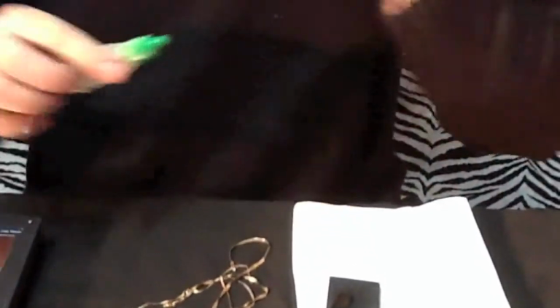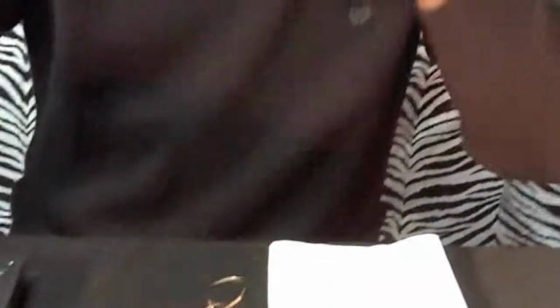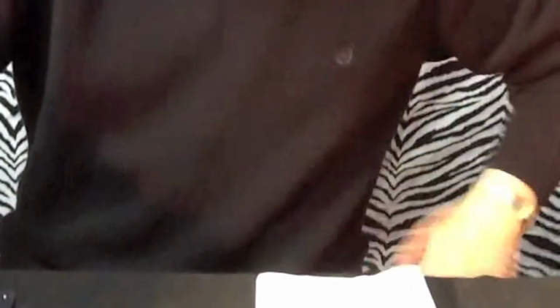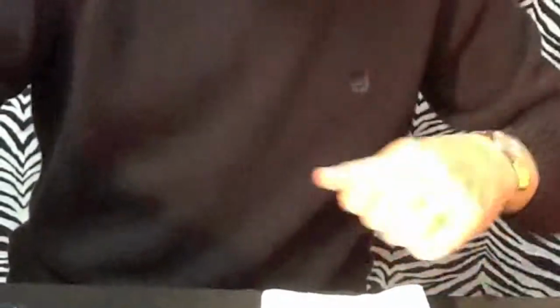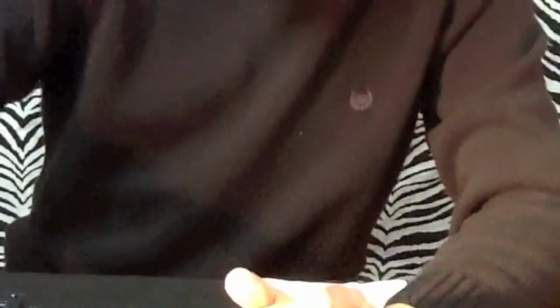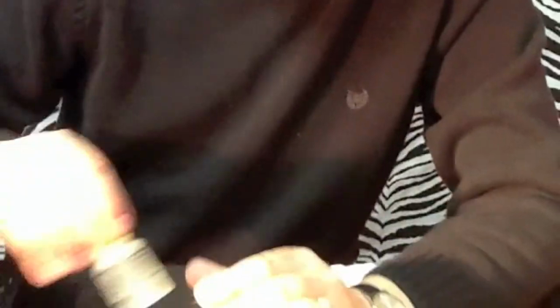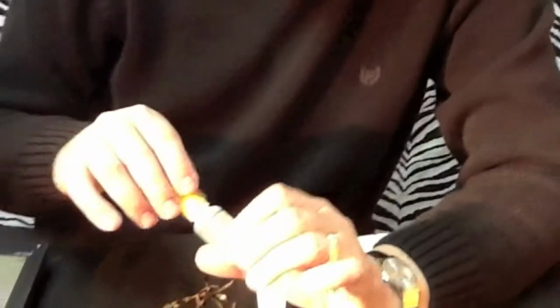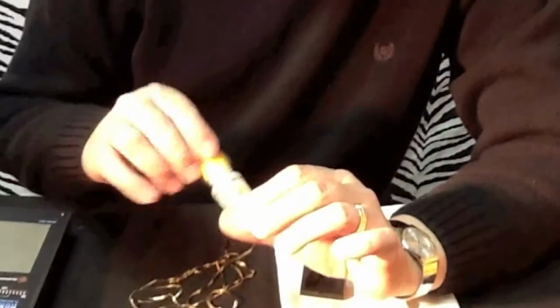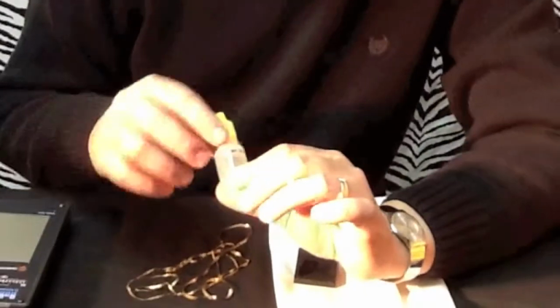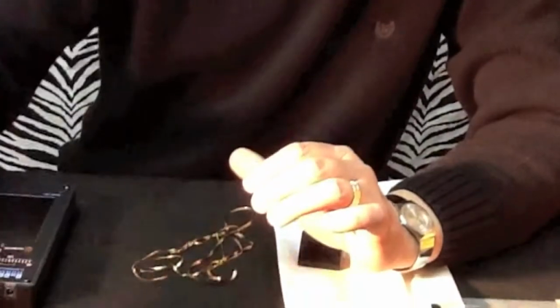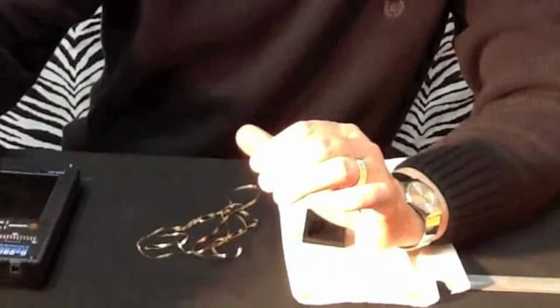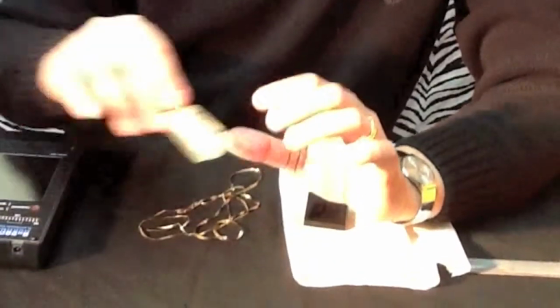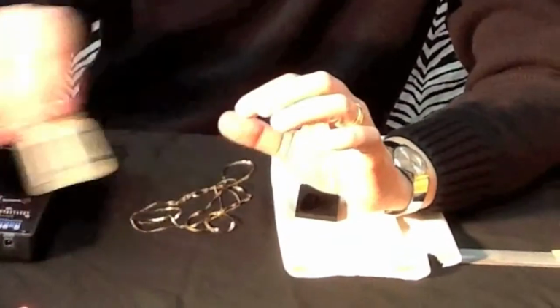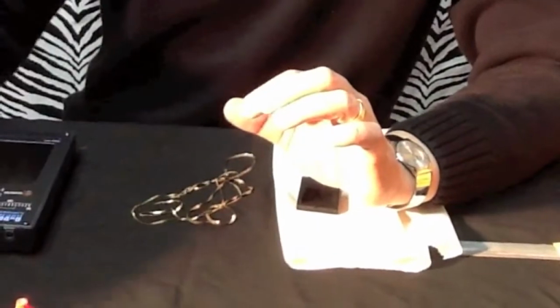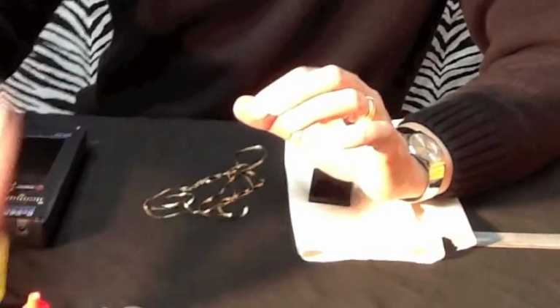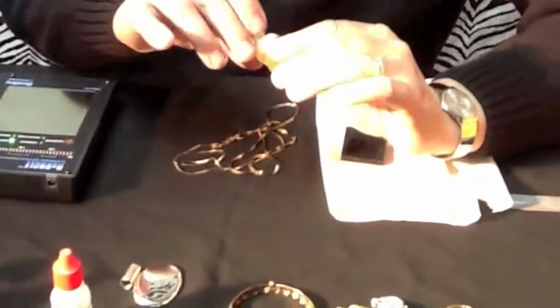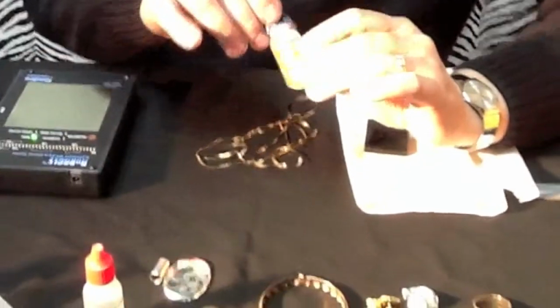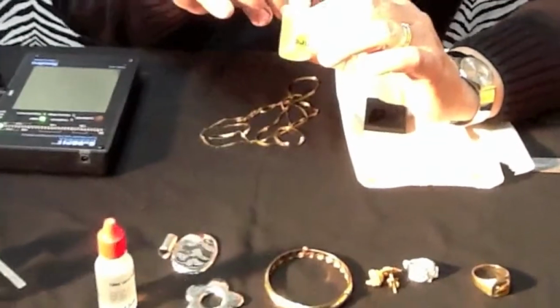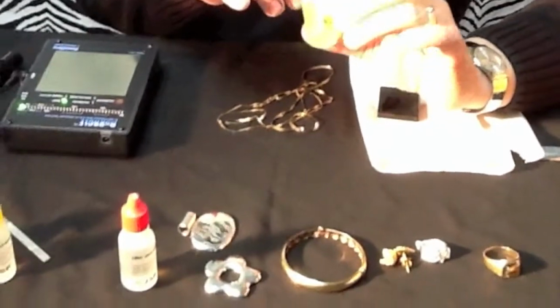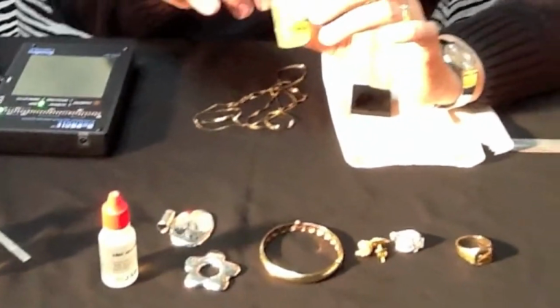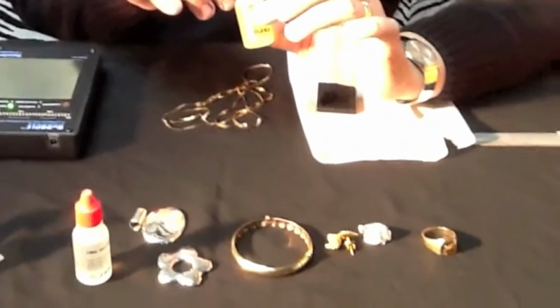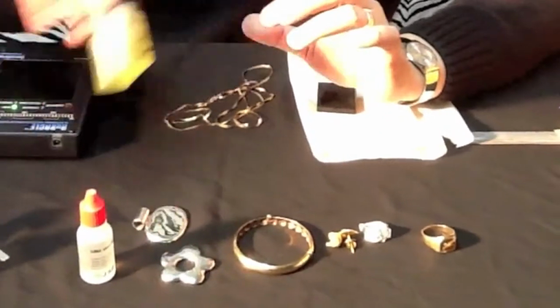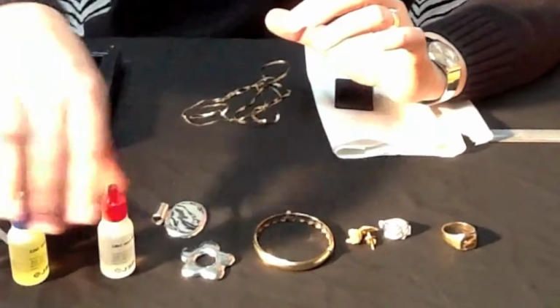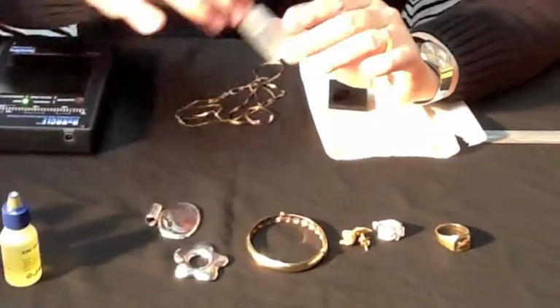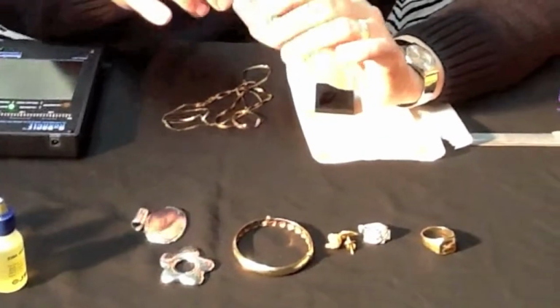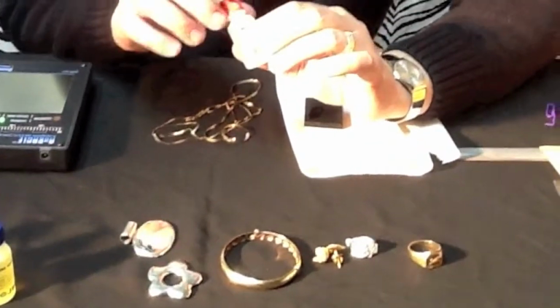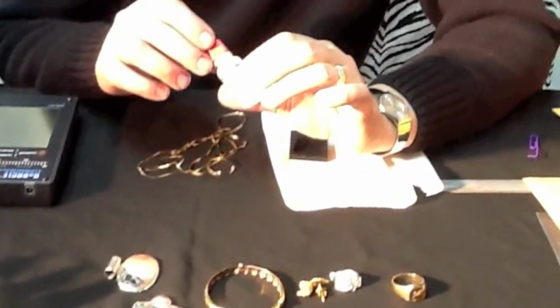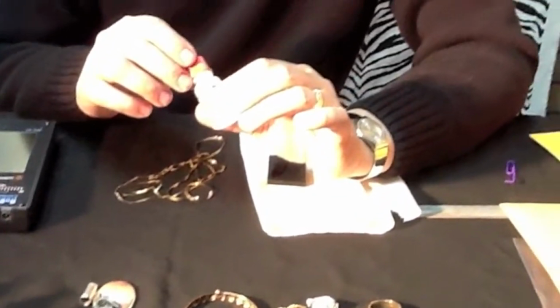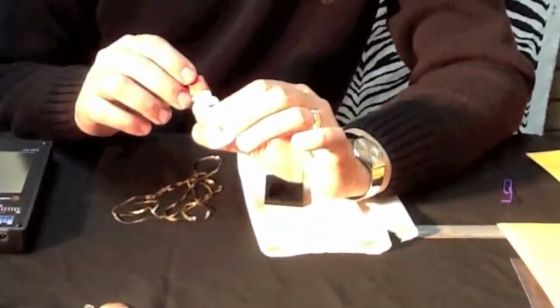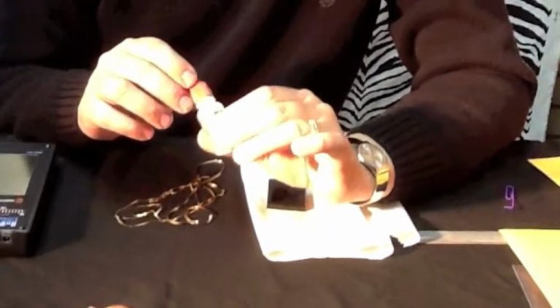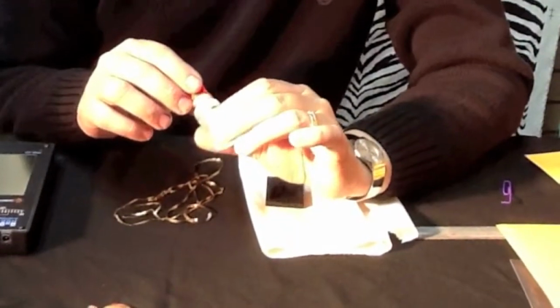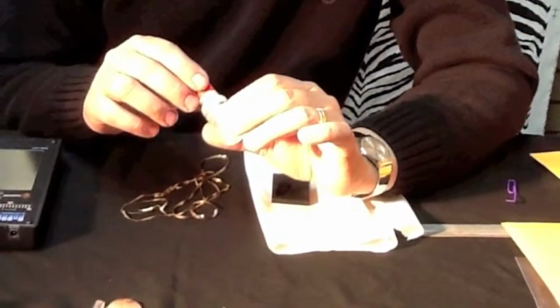This works for all sorts of acids. You can test things for 10 carat, 14 carat, and 22 carat if you think you have some high carat gold. You can also test it for 18 carat, which is pretty rare in the United States but you do see it from time to time.